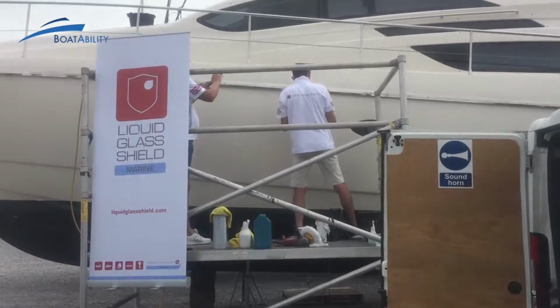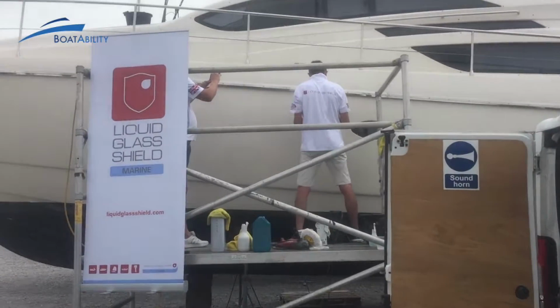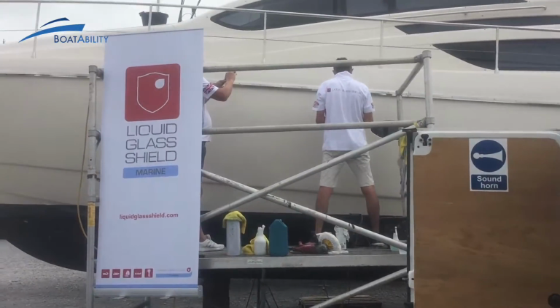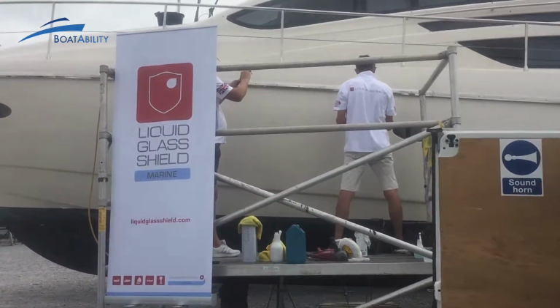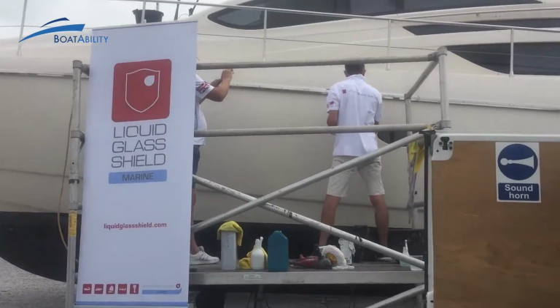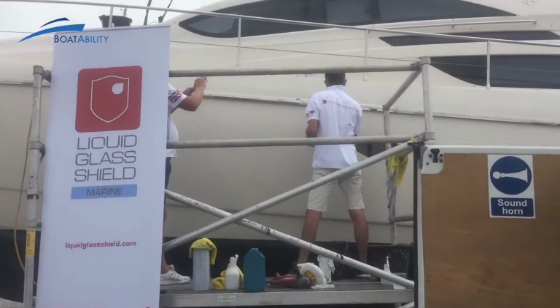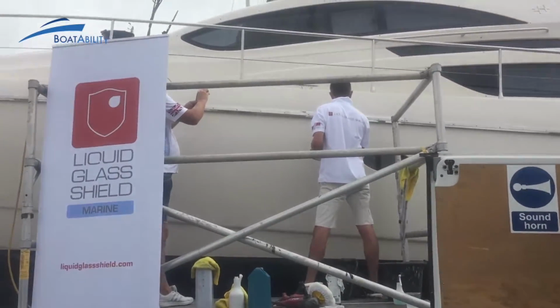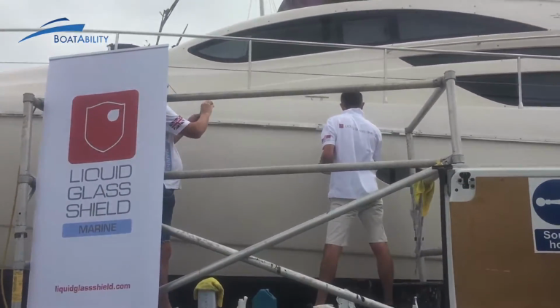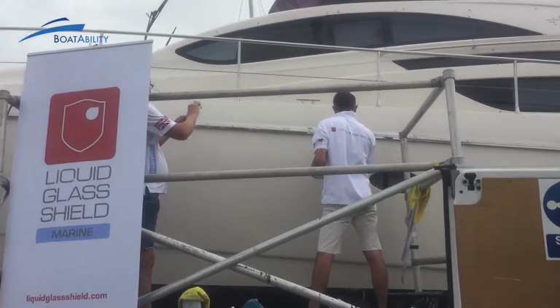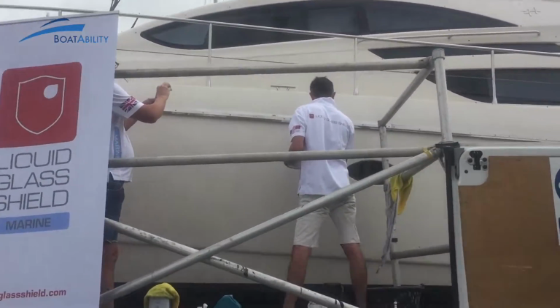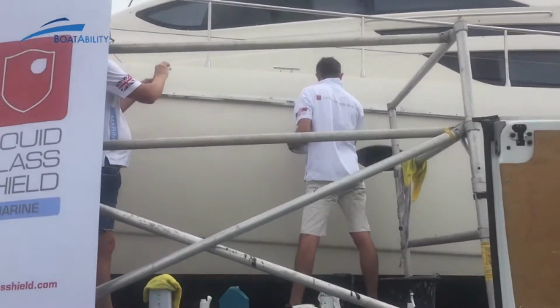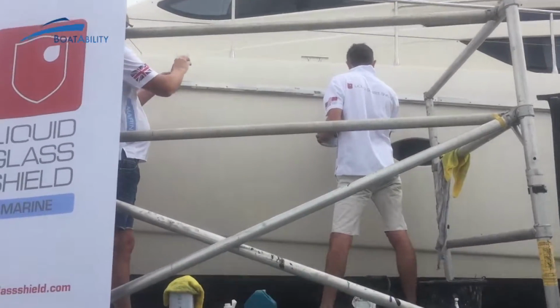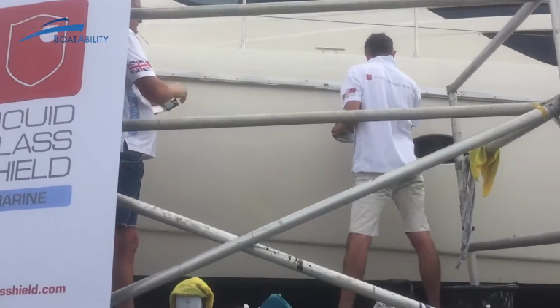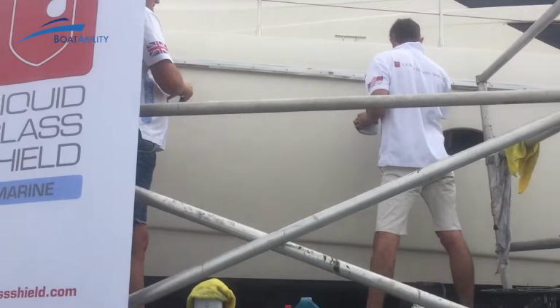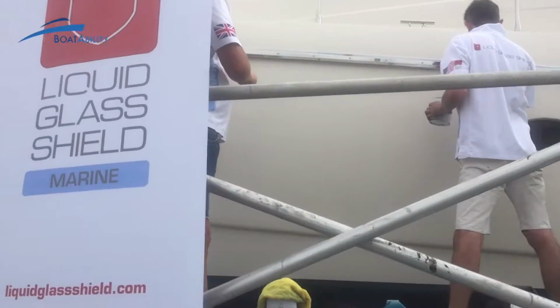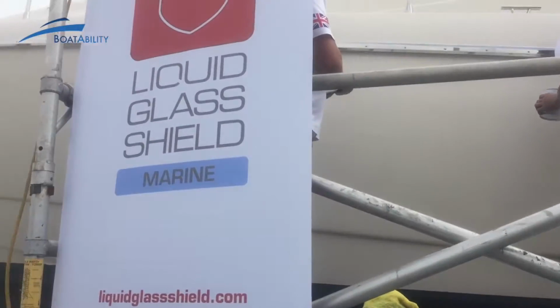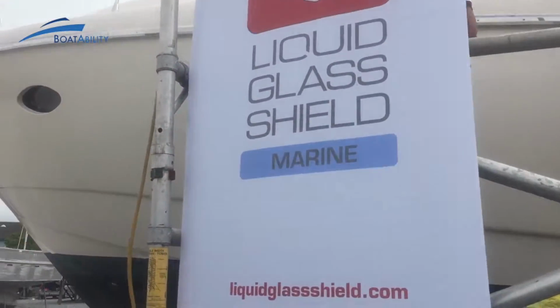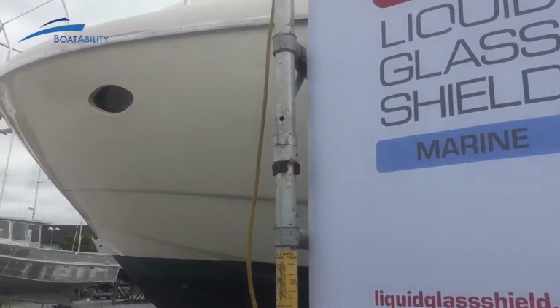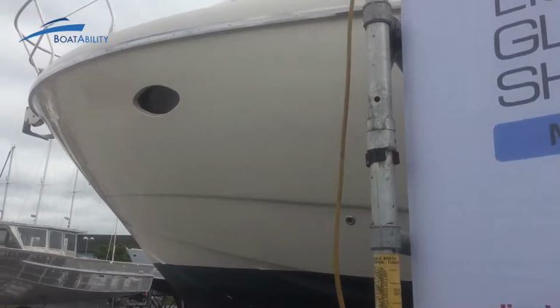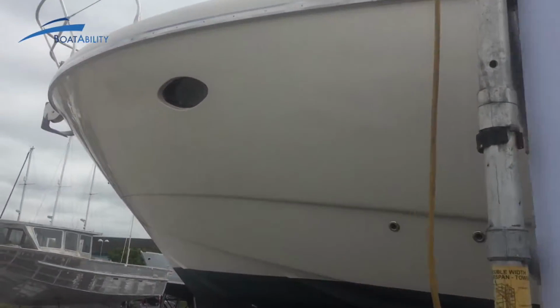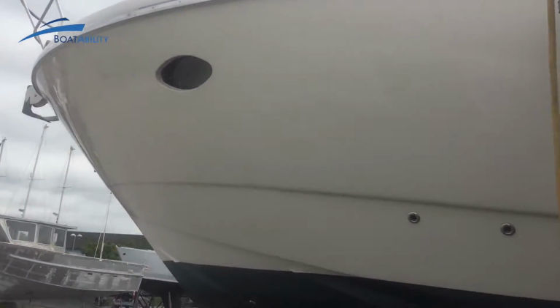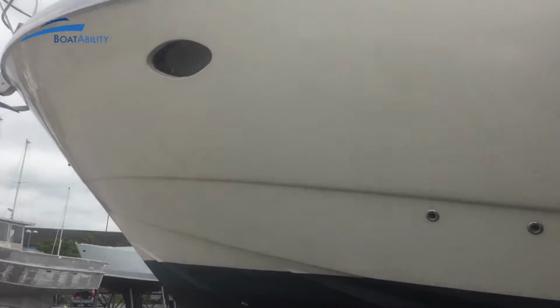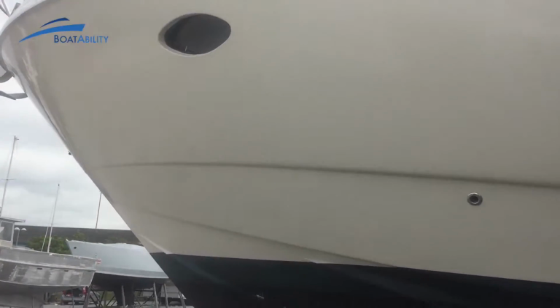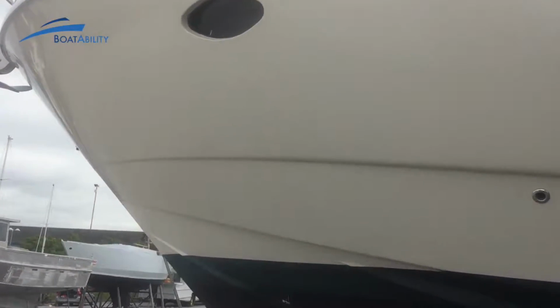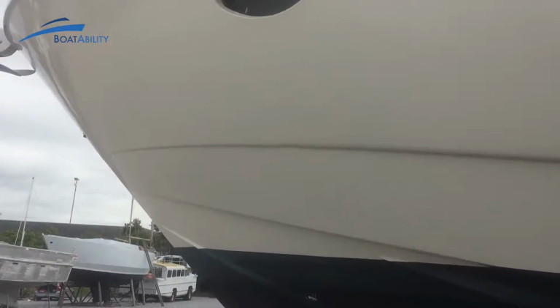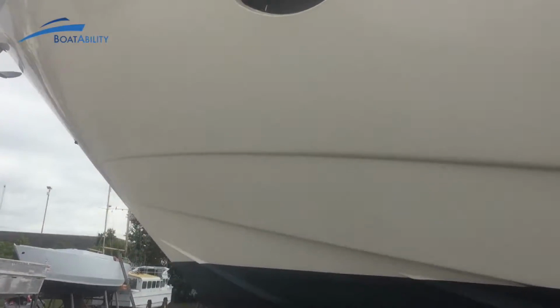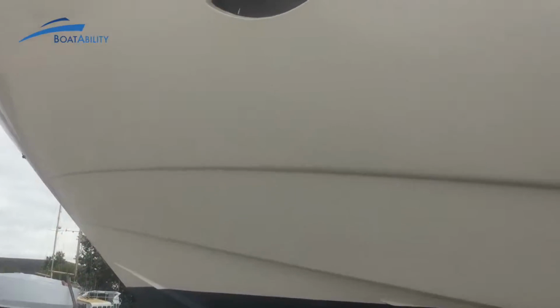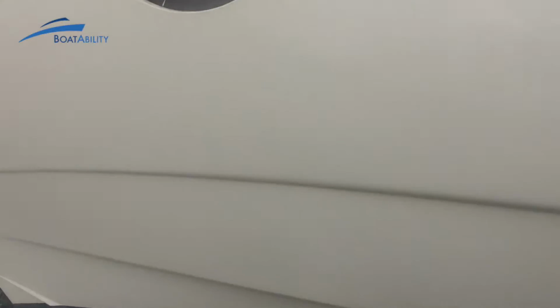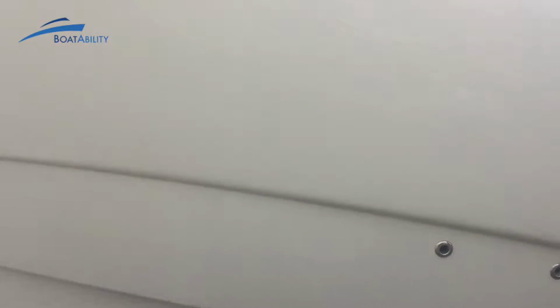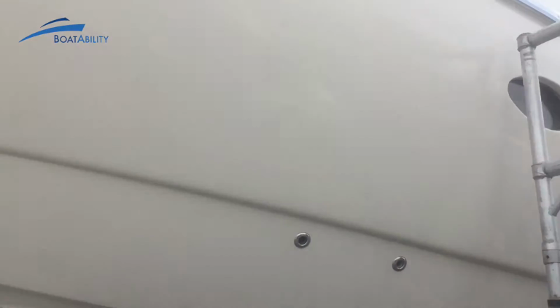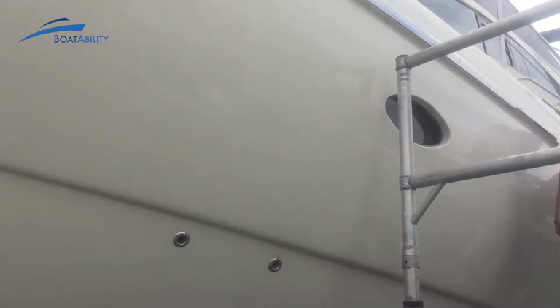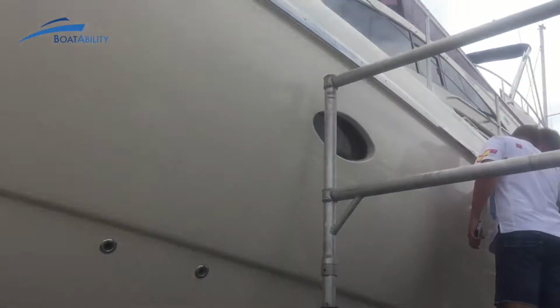So we have the guys from Liquid Glass Shield cleaning the Rodman Mews. They've just done the front section of her. Absolutely superb.